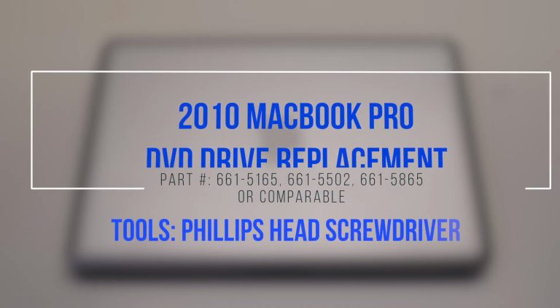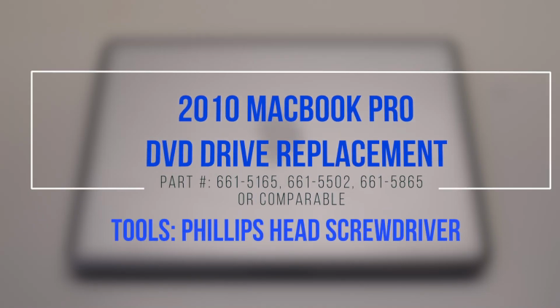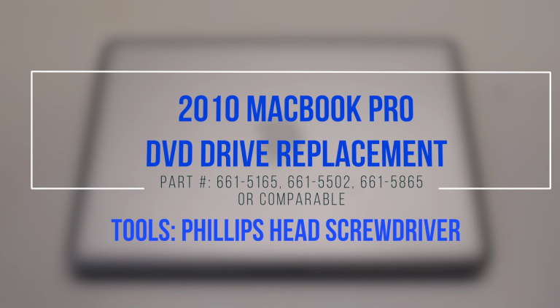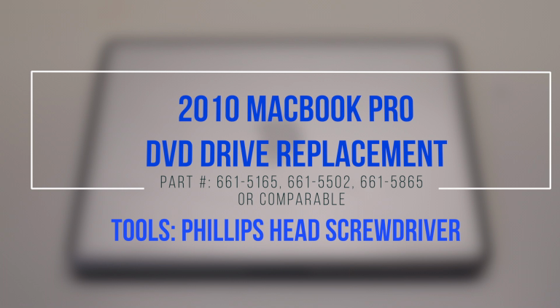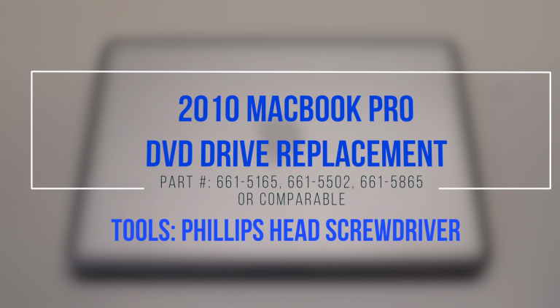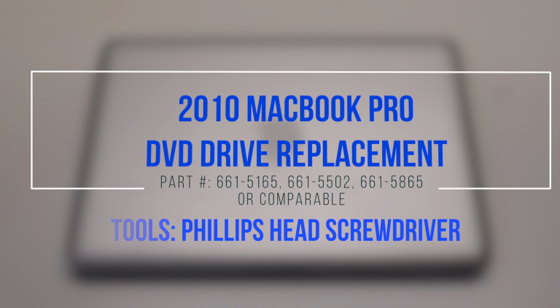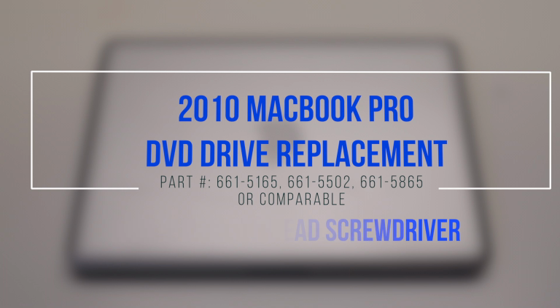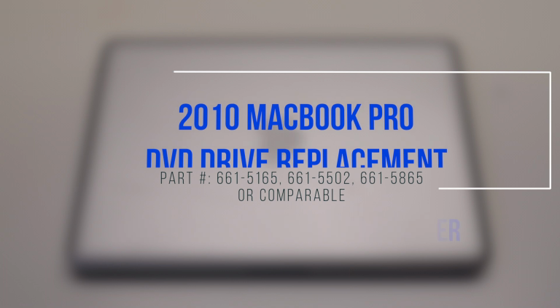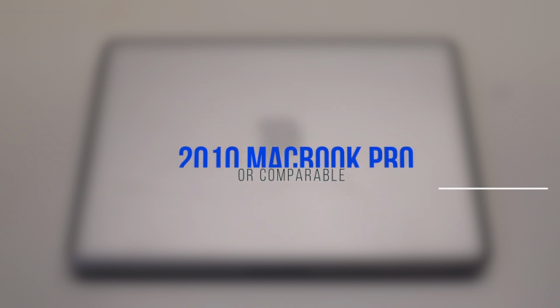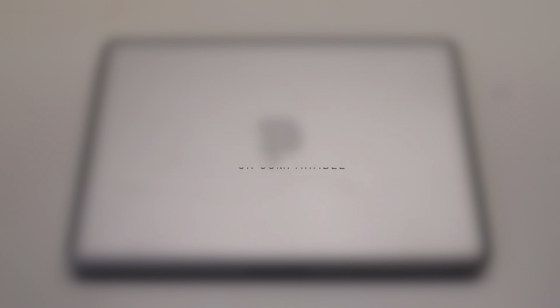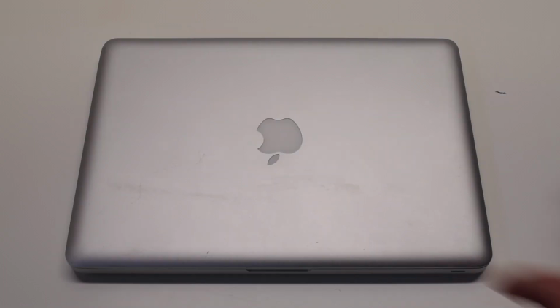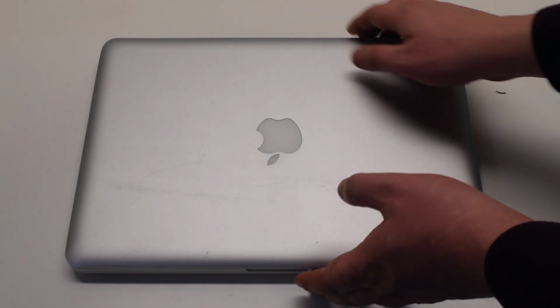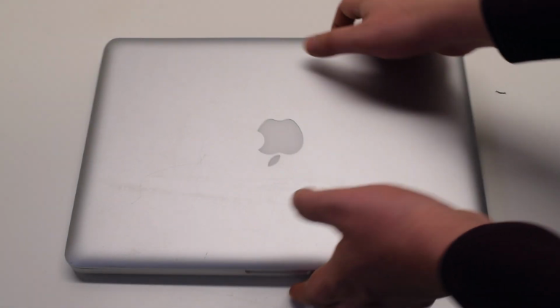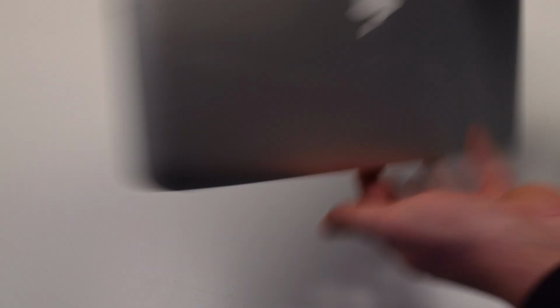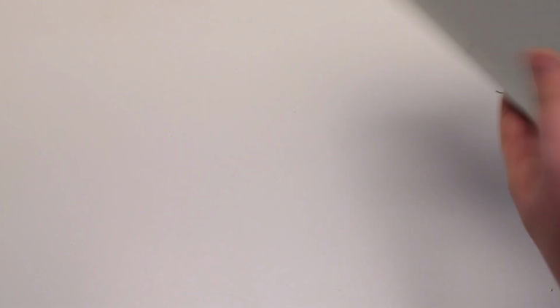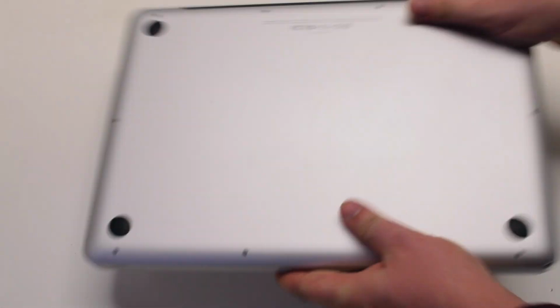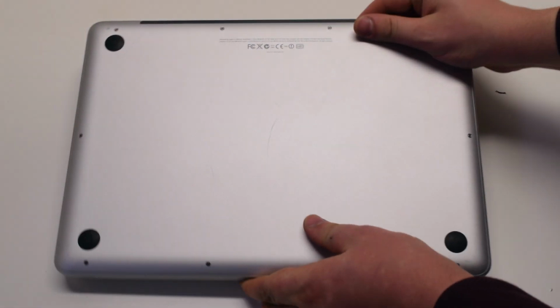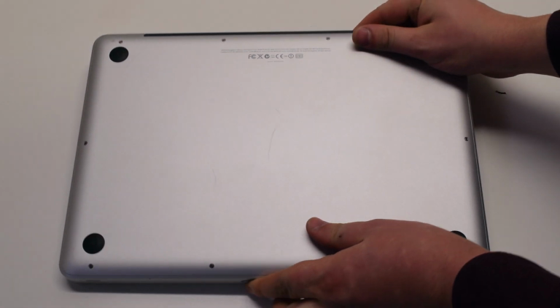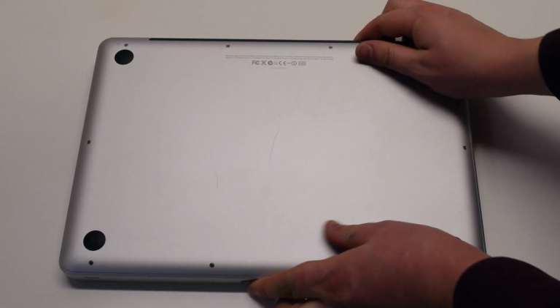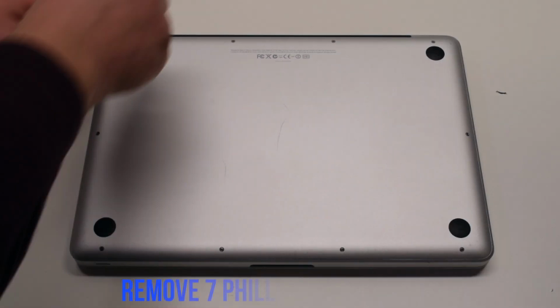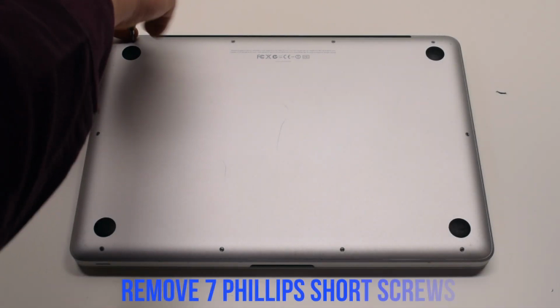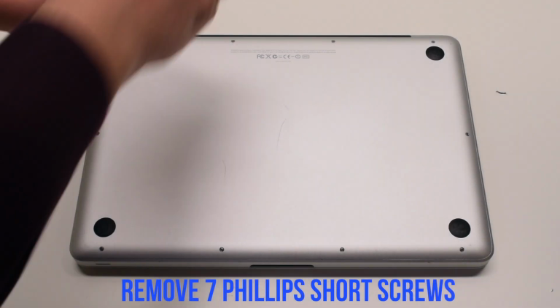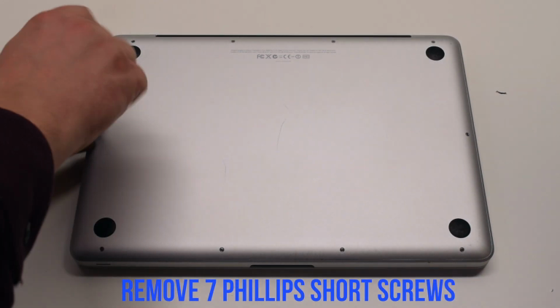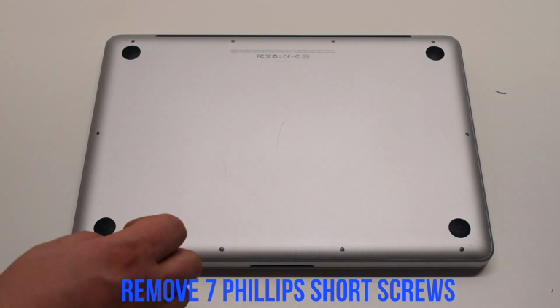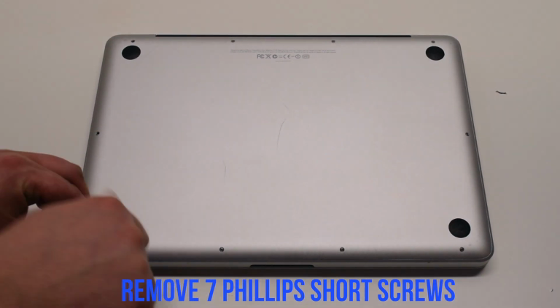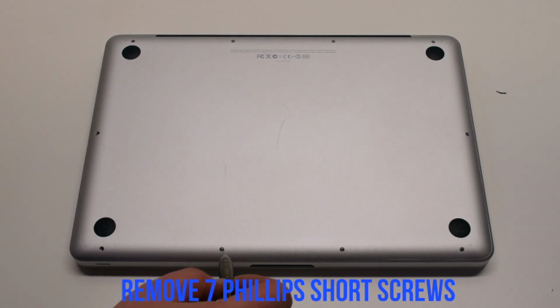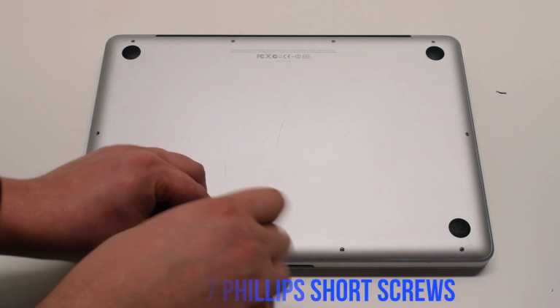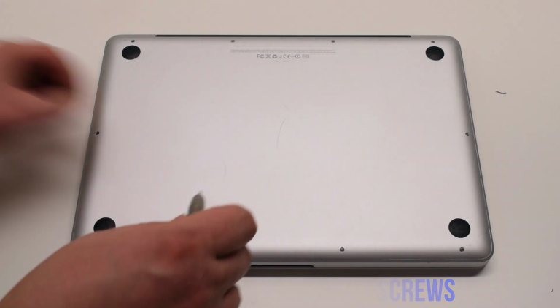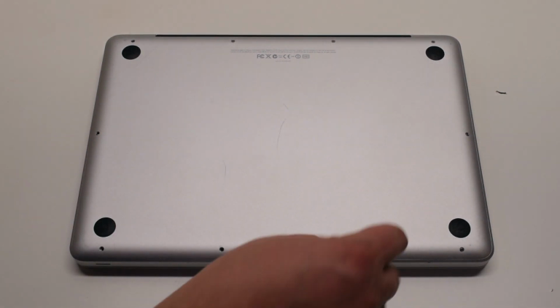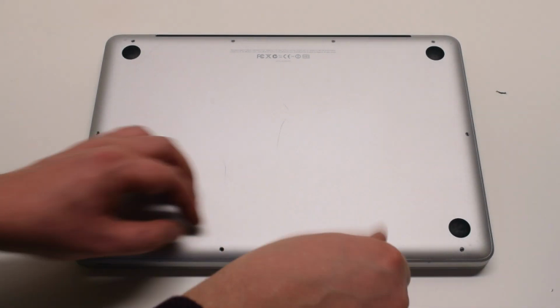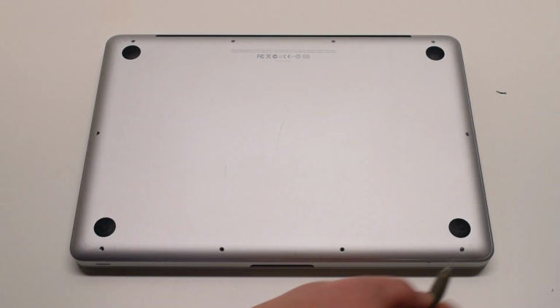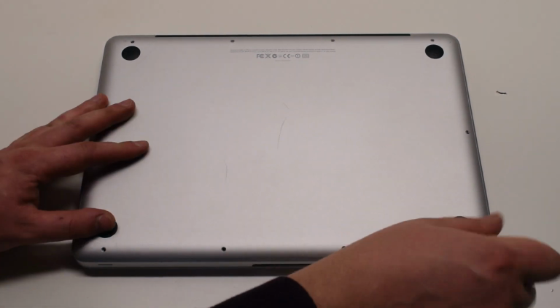2010 MacBook Pro DVD Drive Replacement. Begin by shutting down and flipping over the MacBook. The back cover is attached with 10 Phillips head screws. Start with the 7 short screws first.